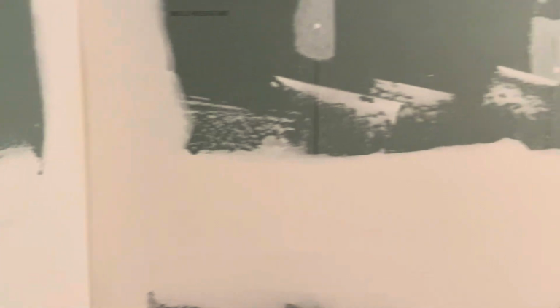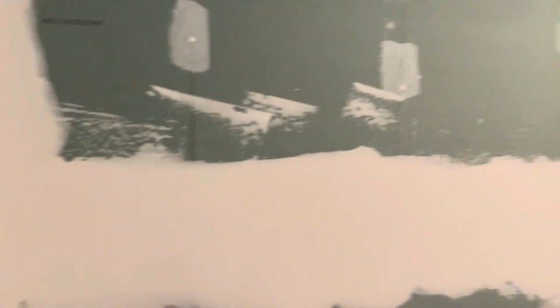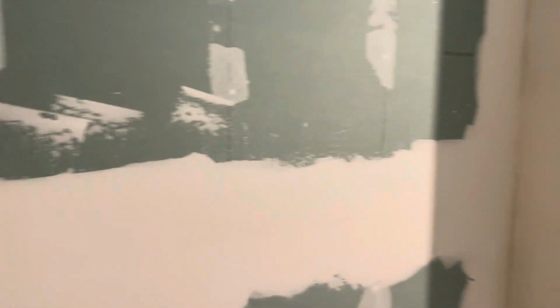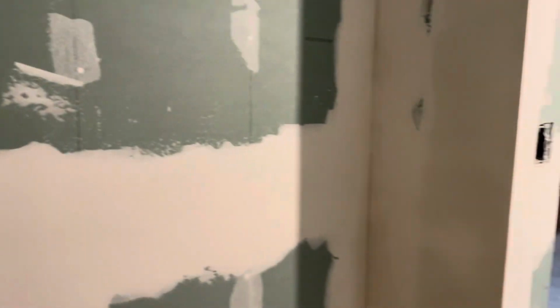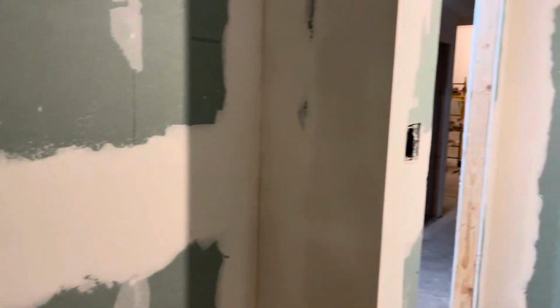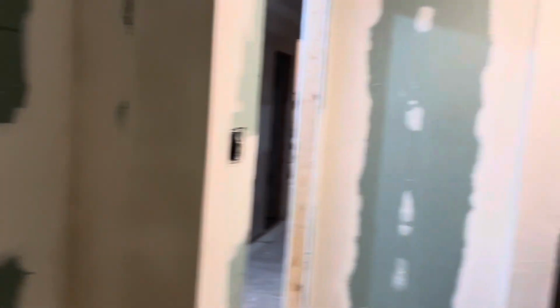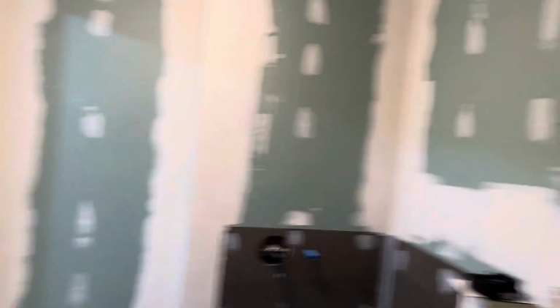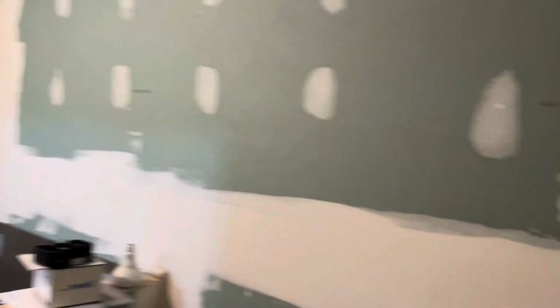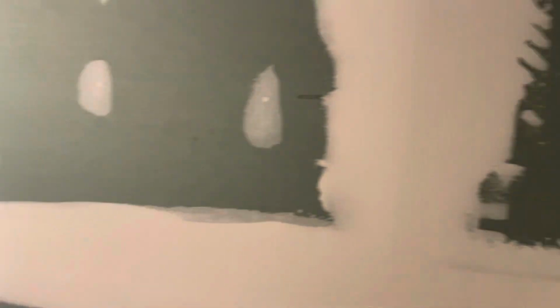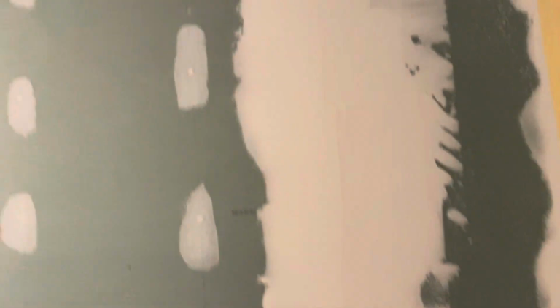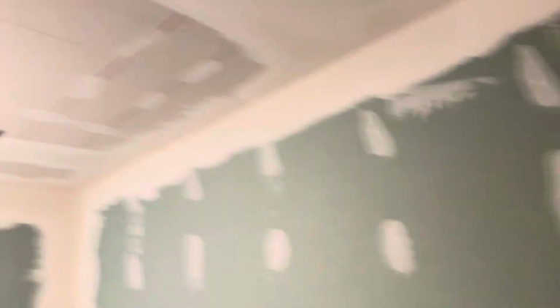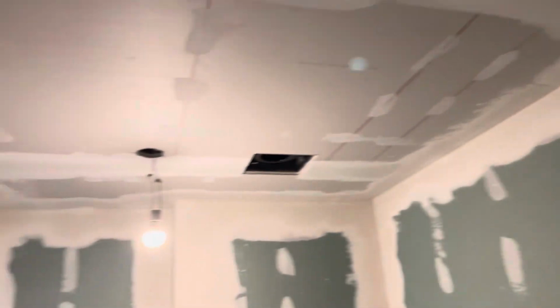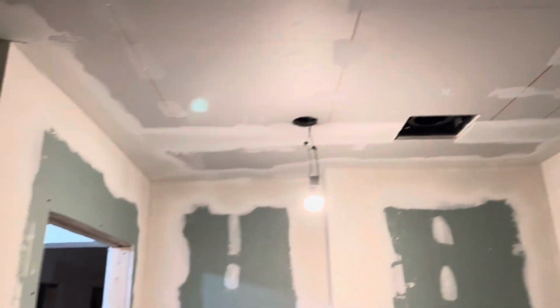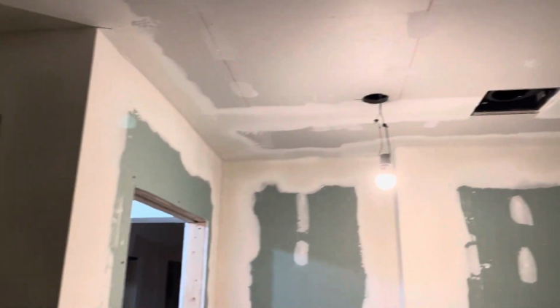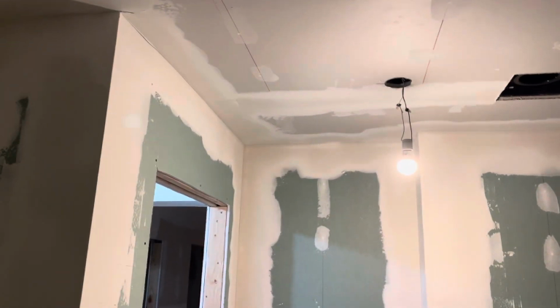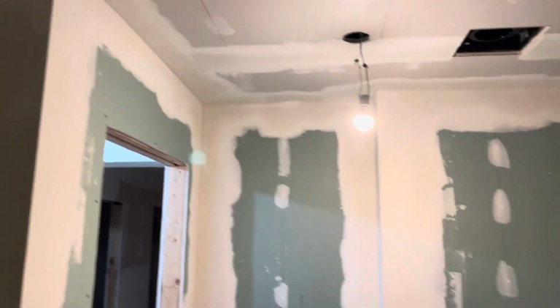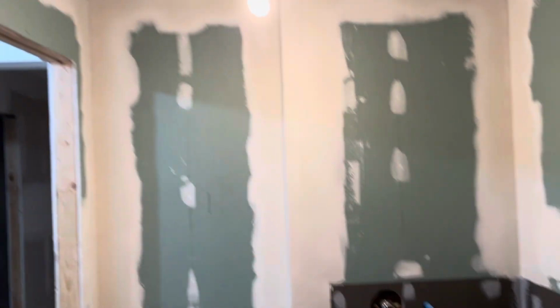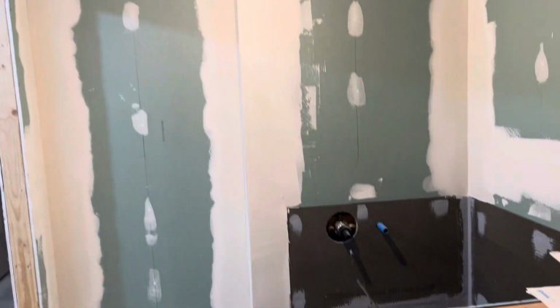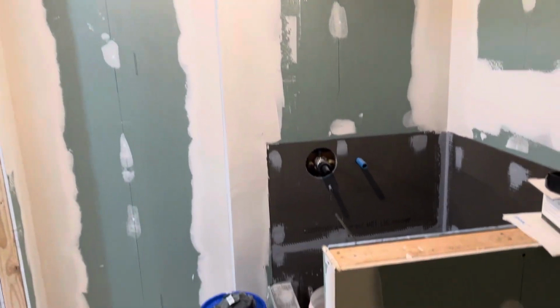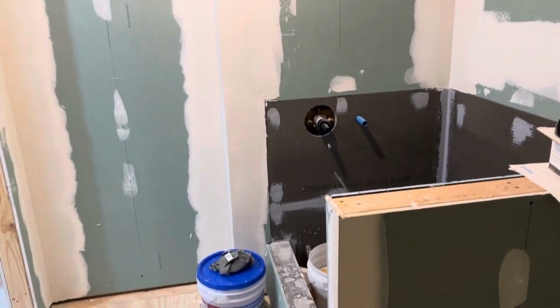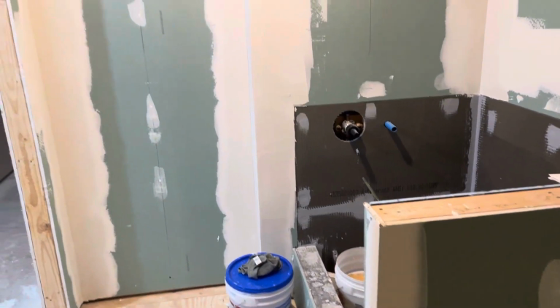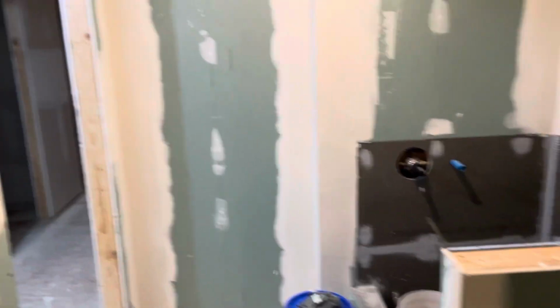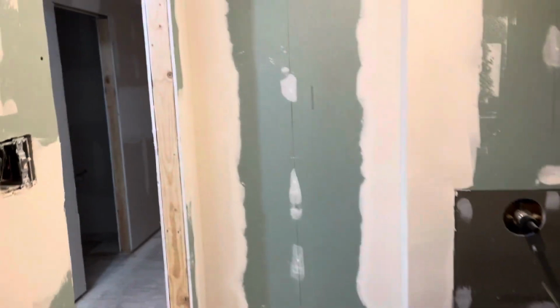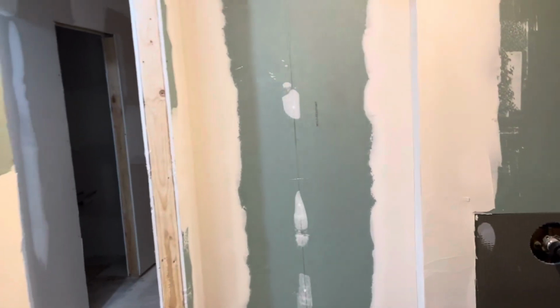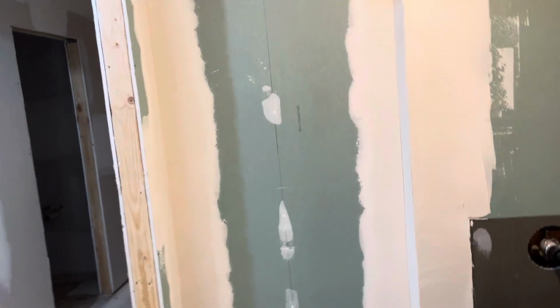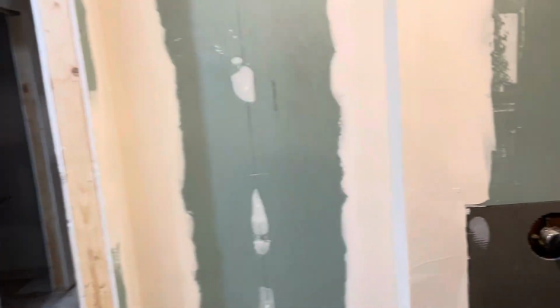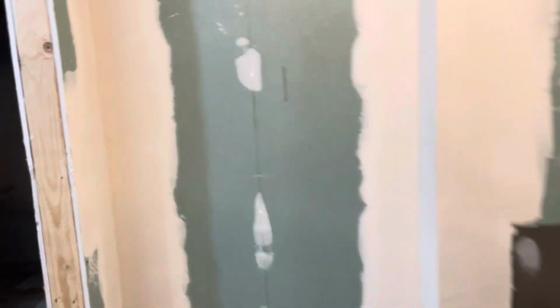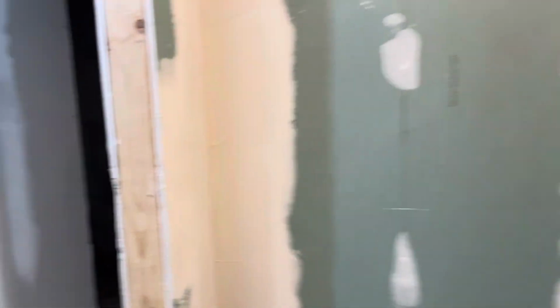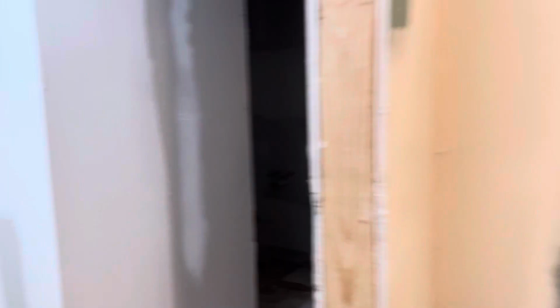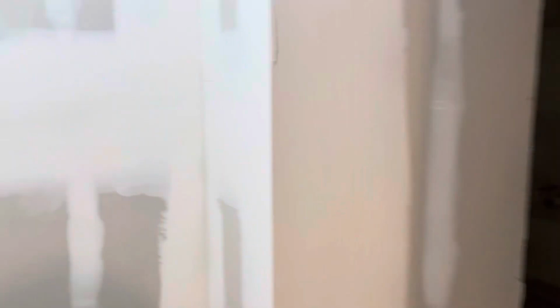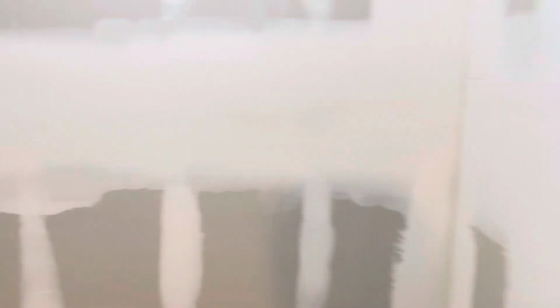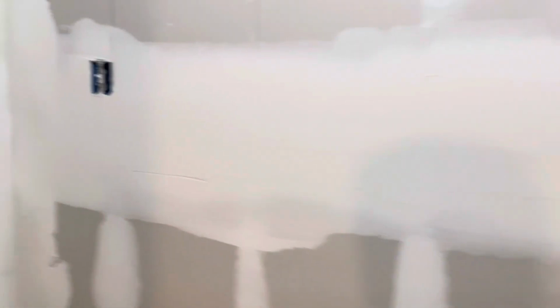It is June 14th, we are in the mud room and the spackling has begun. A lot of changes have happened.